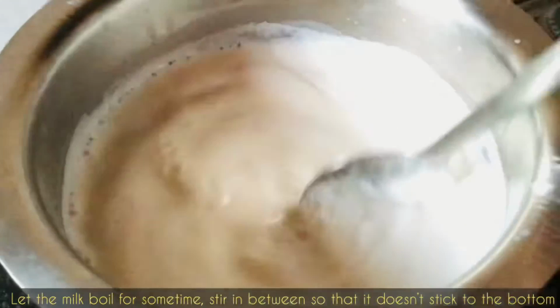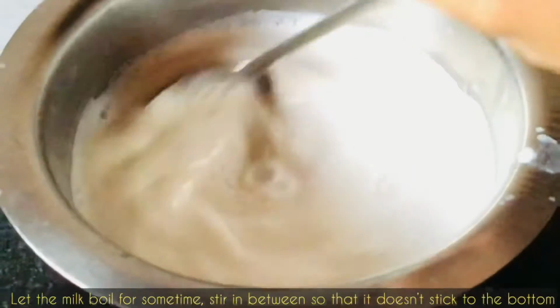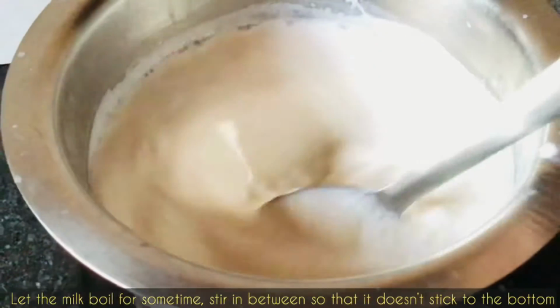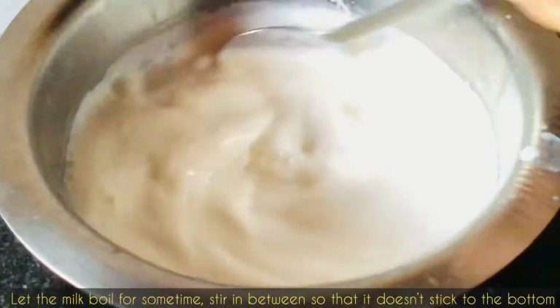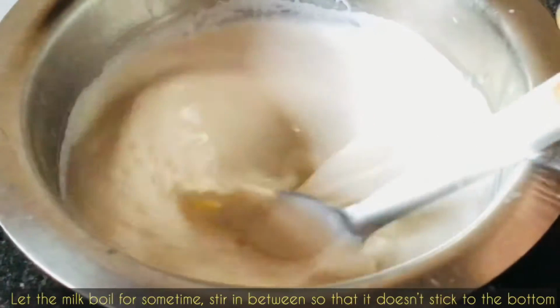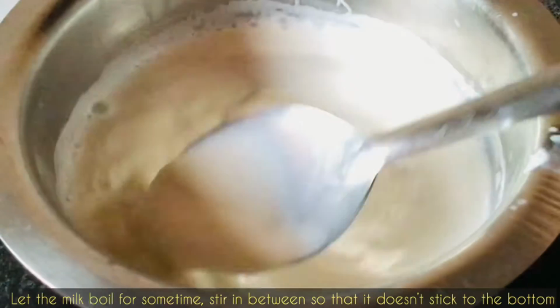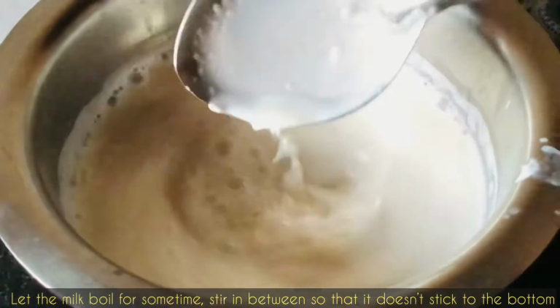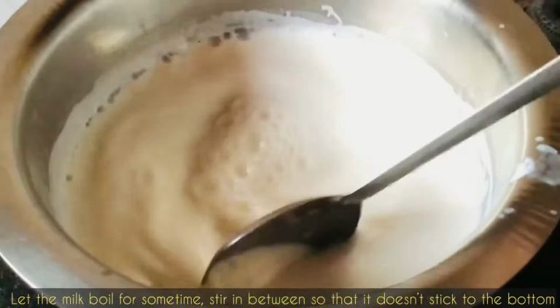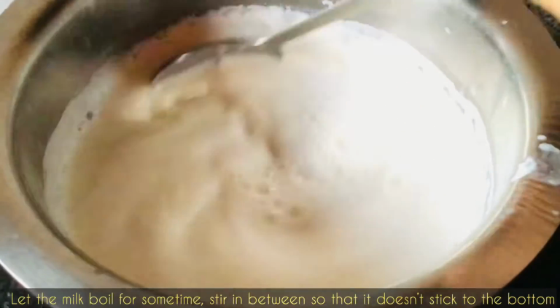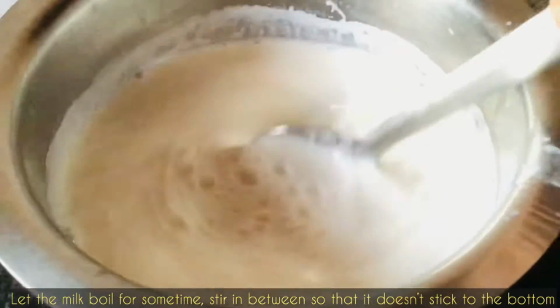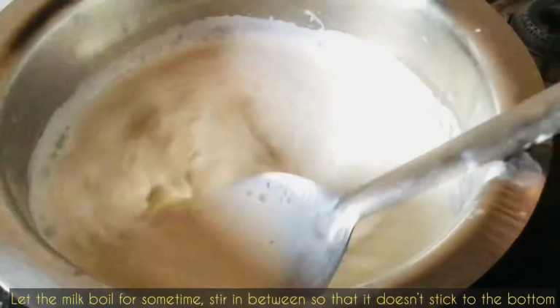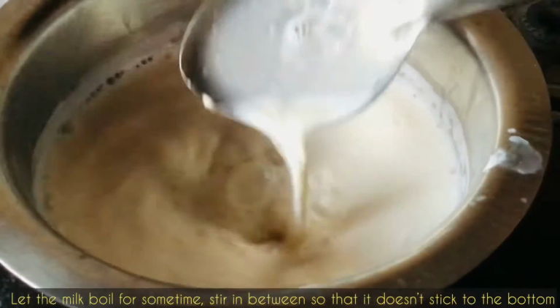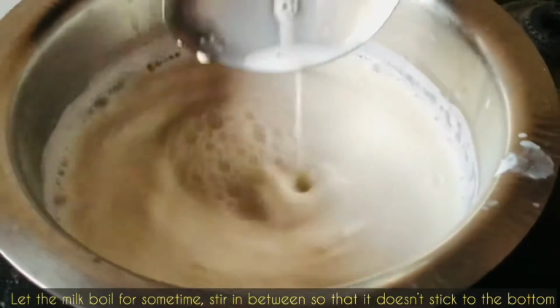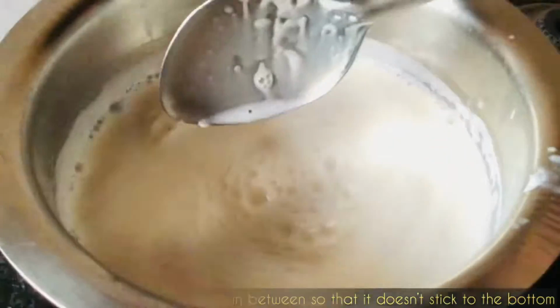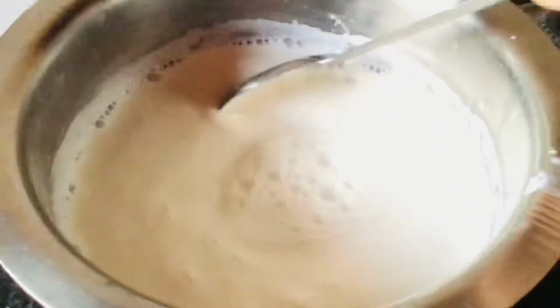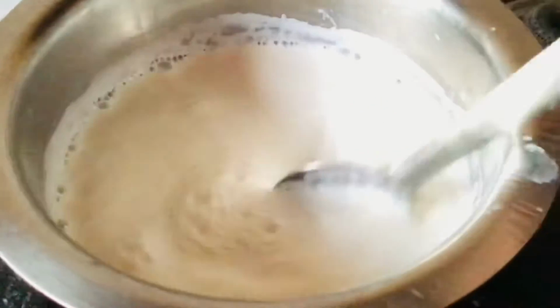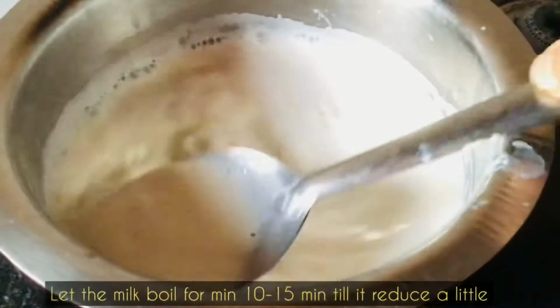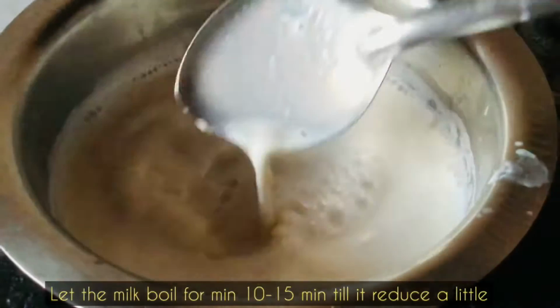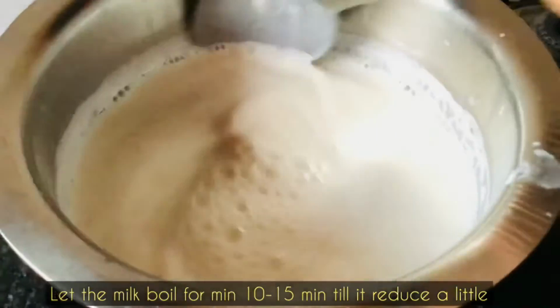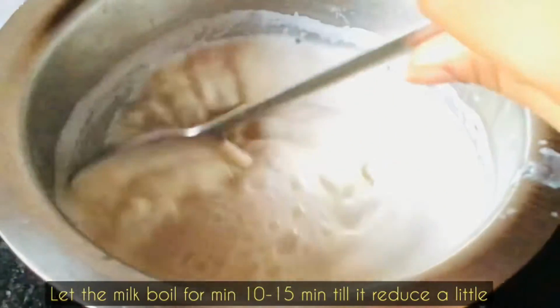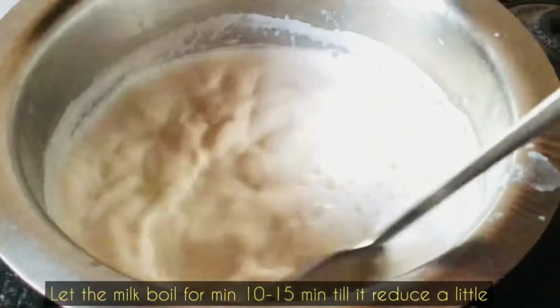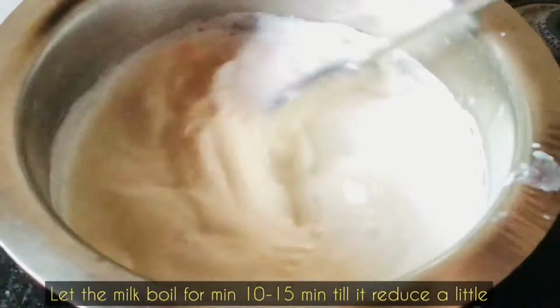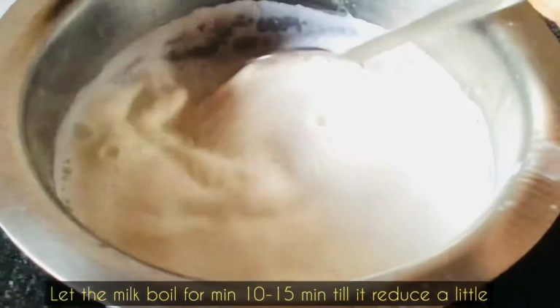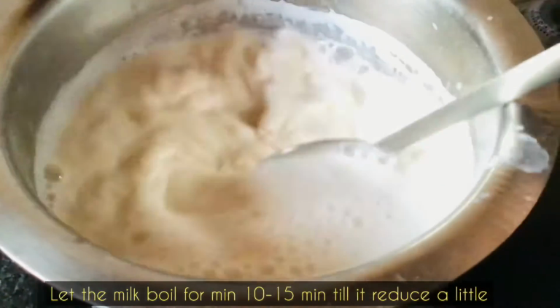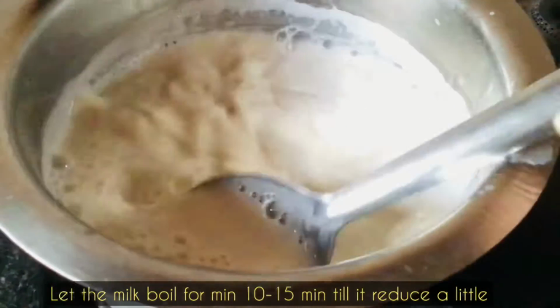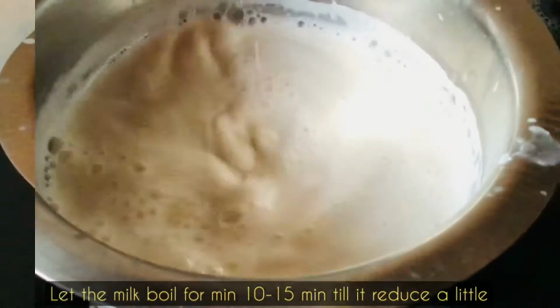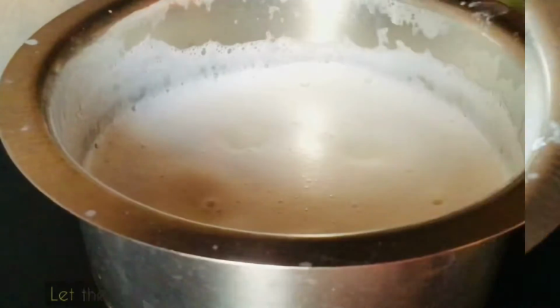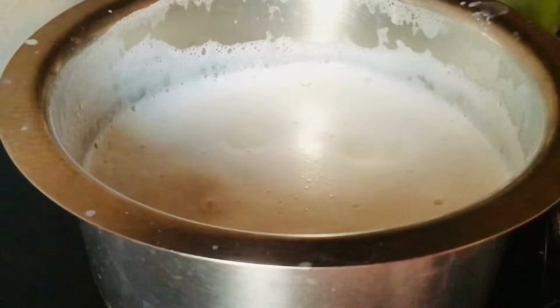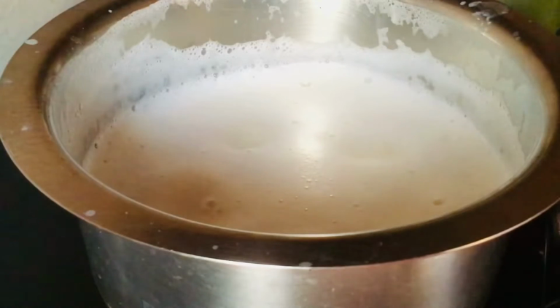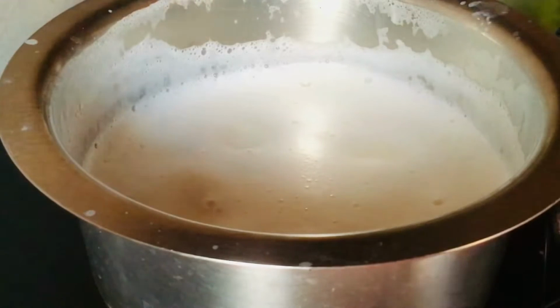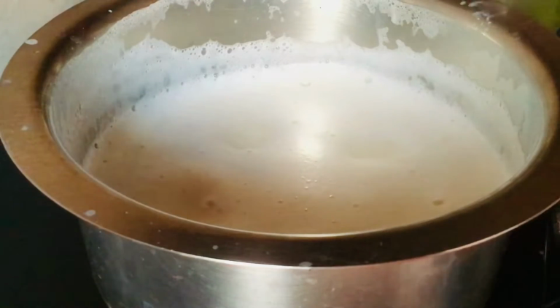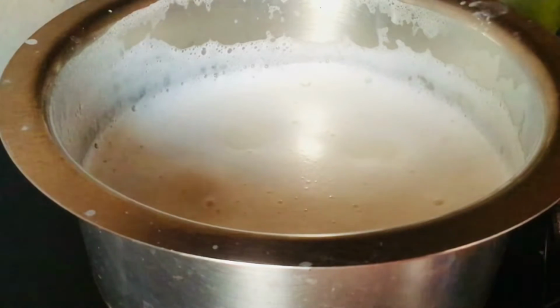Boil the milk on low flame till it thickens, and keep stirring in between so that it doesn't stick to the bottom of your pan. Always use a heavy bottom pan. Let the milk boil for about 10 to 15 minutes — you can see it's thickening now.